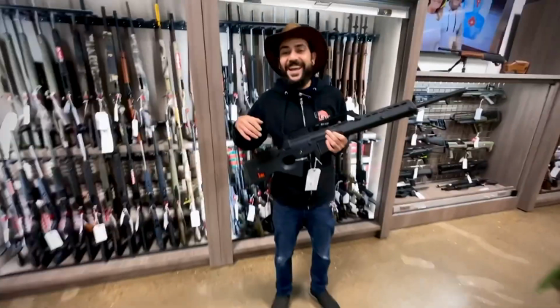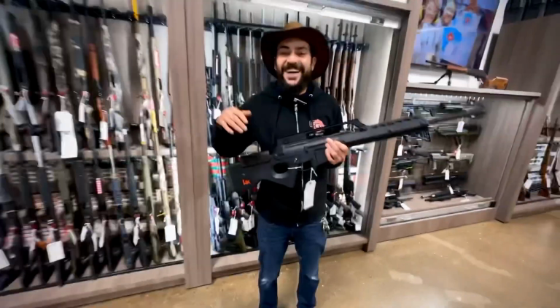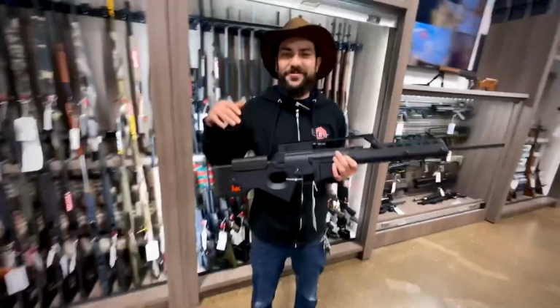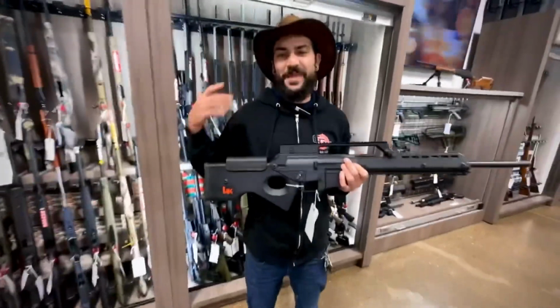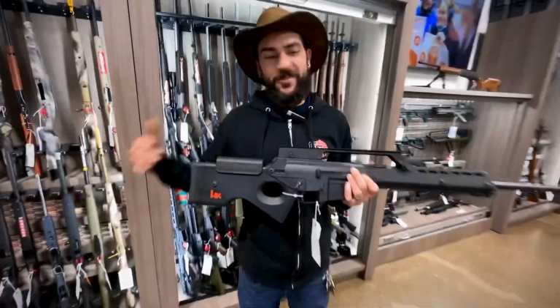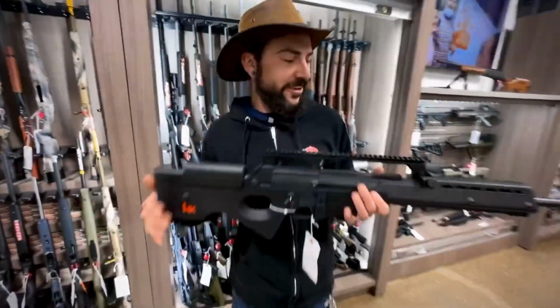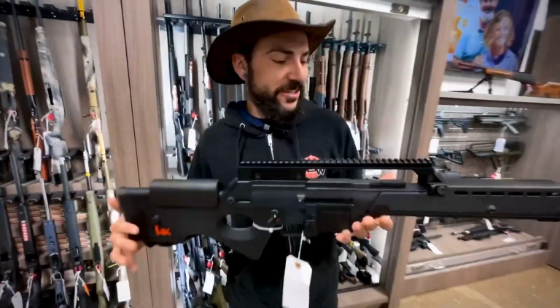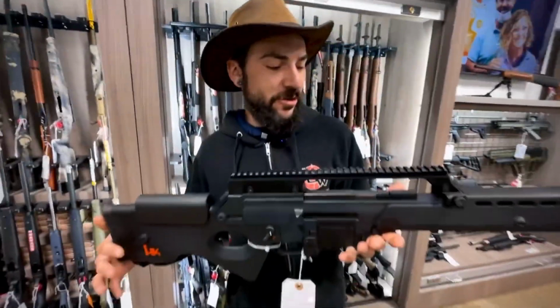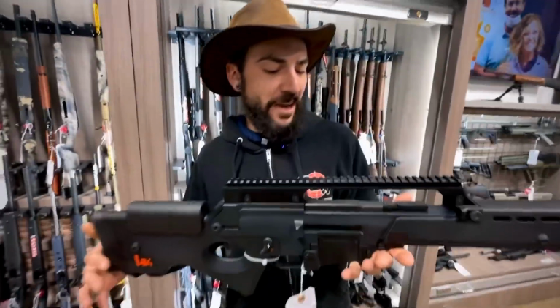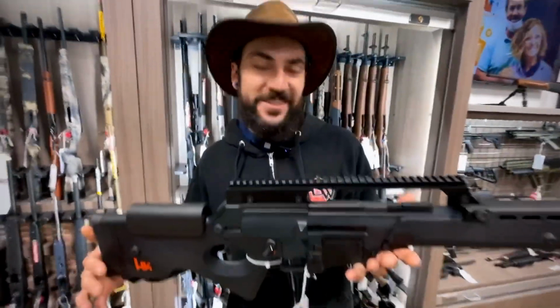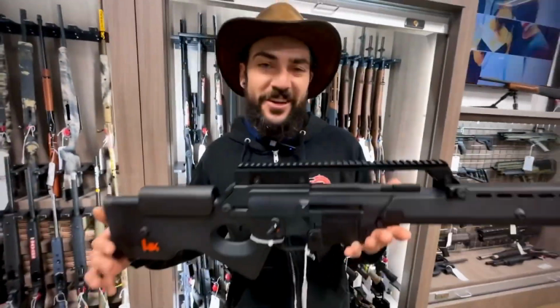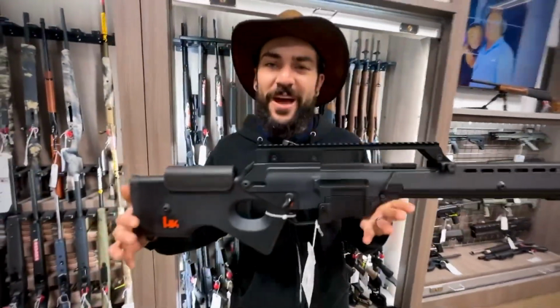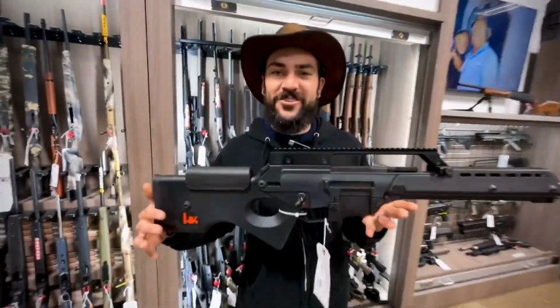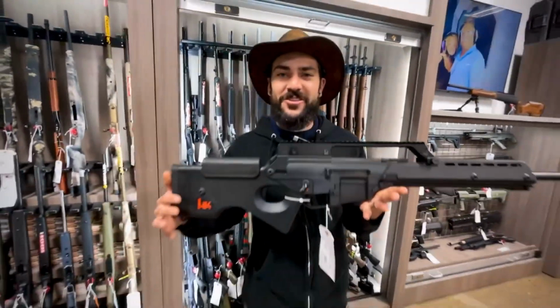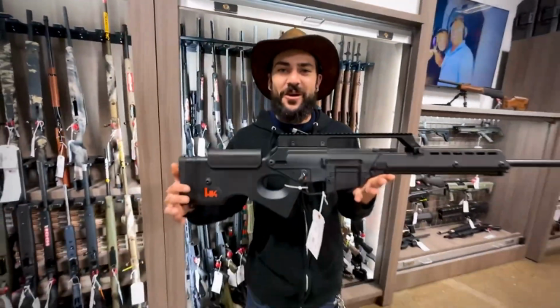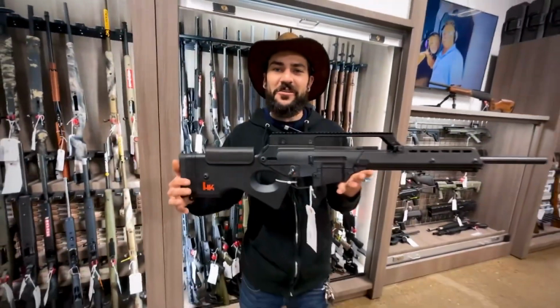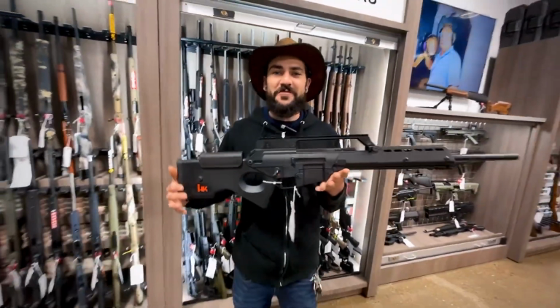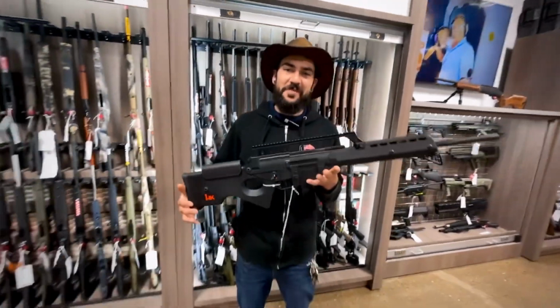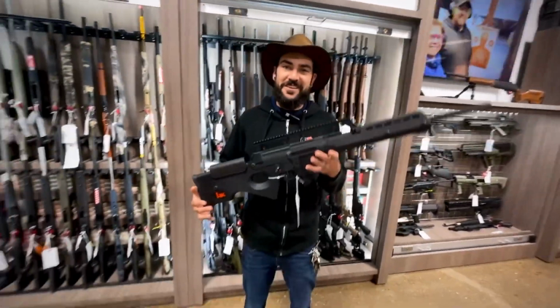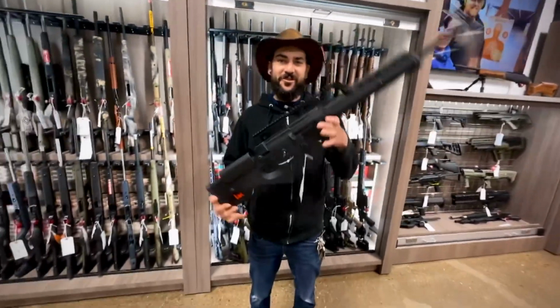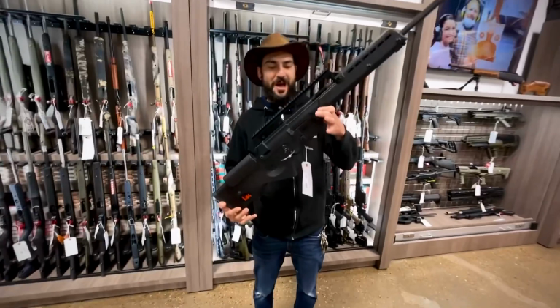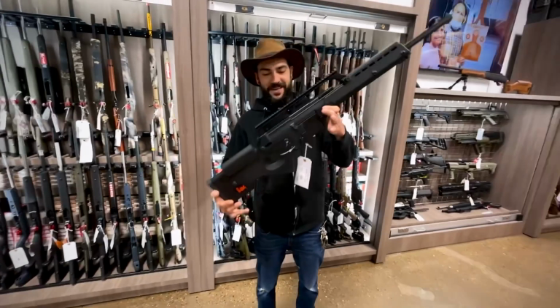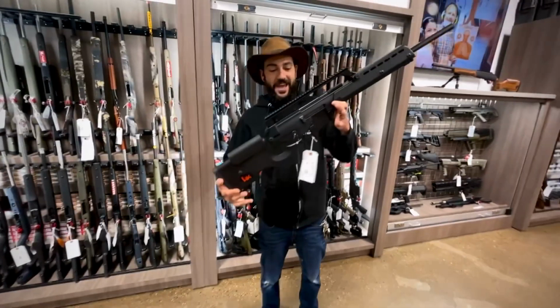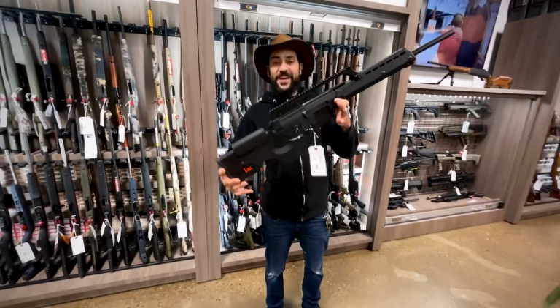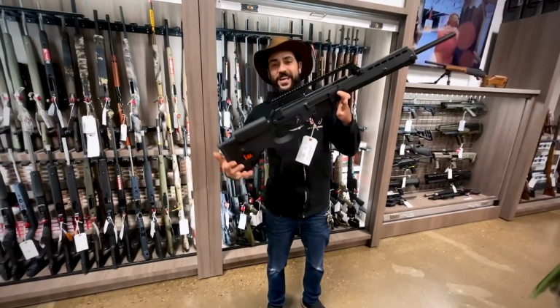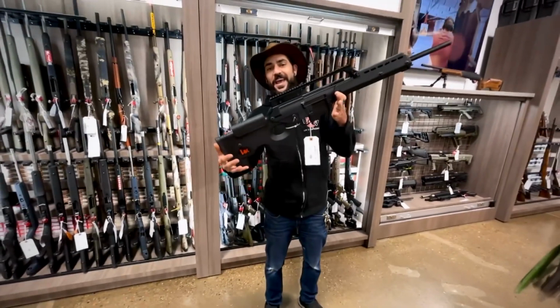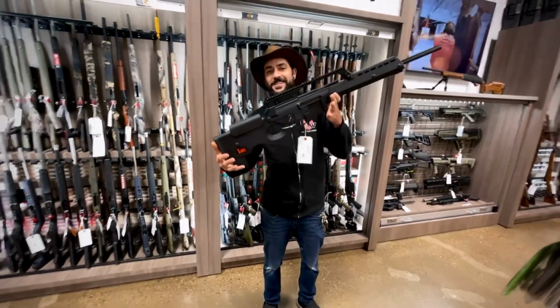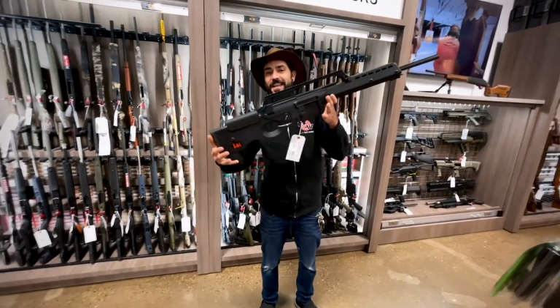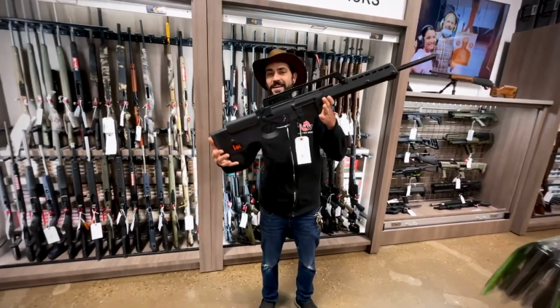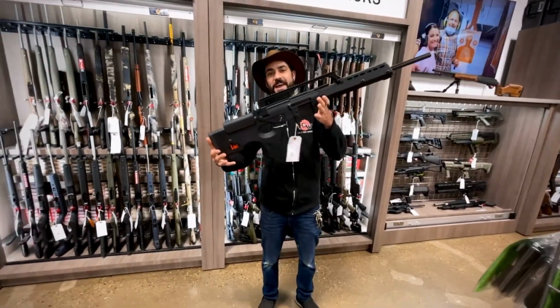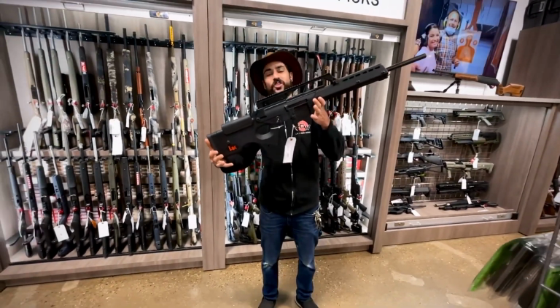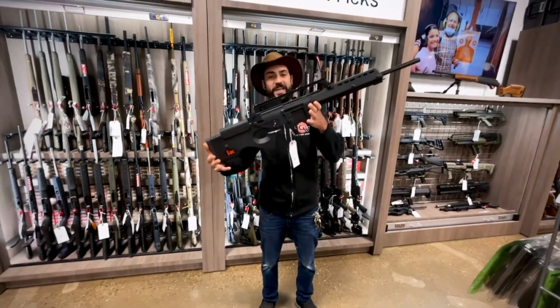Hey guys, Tim from Cape Gun Works here, here to show you guys the new addition to our little gun family here at the shop, the H&K SL-8-6.